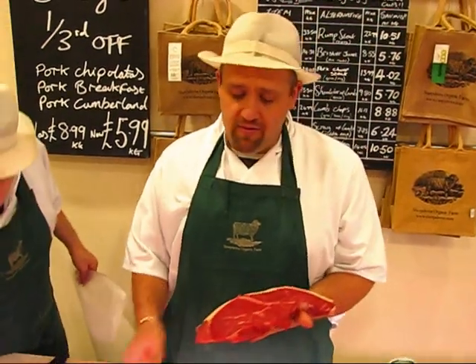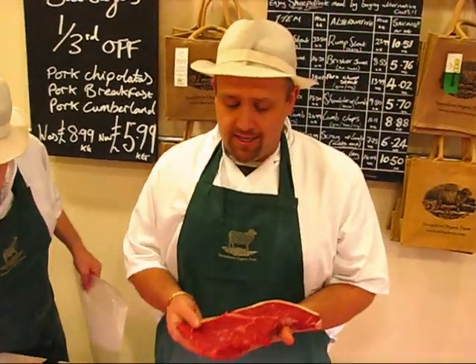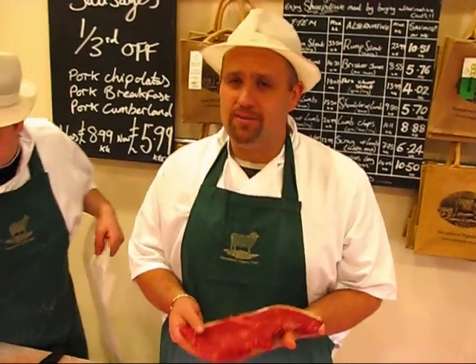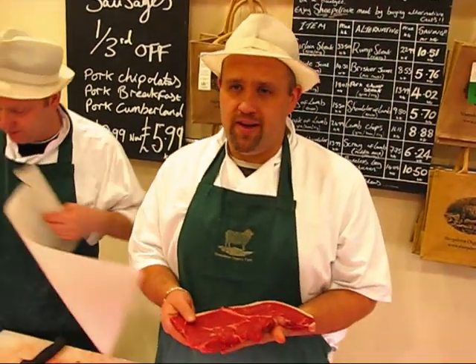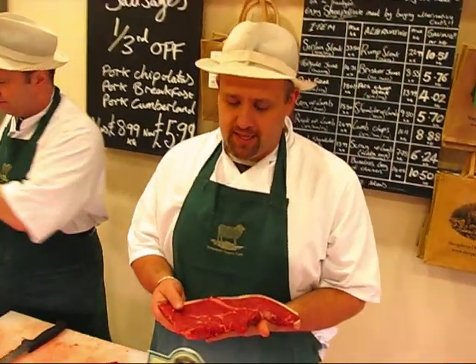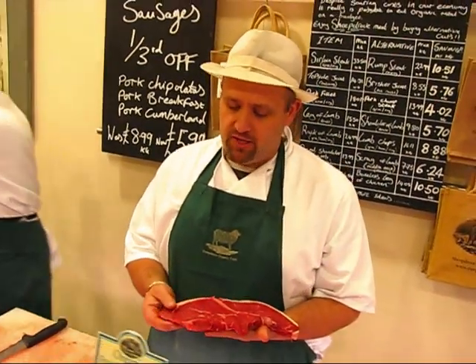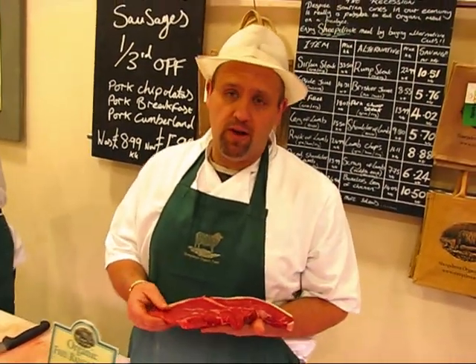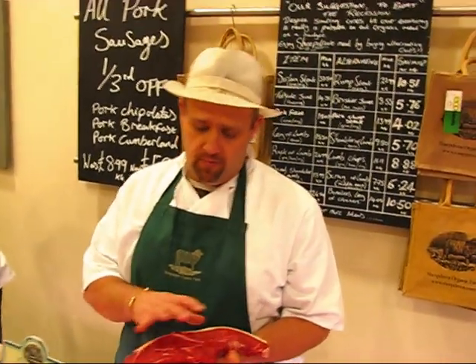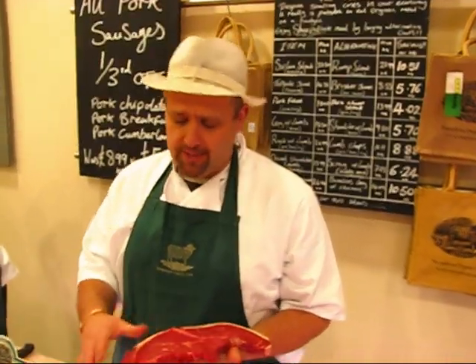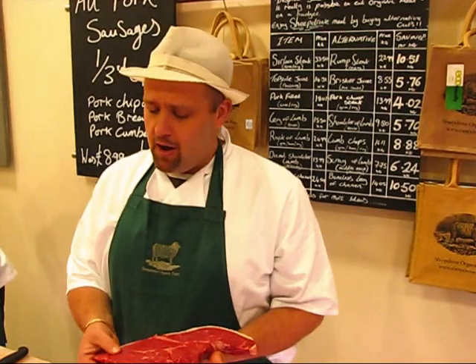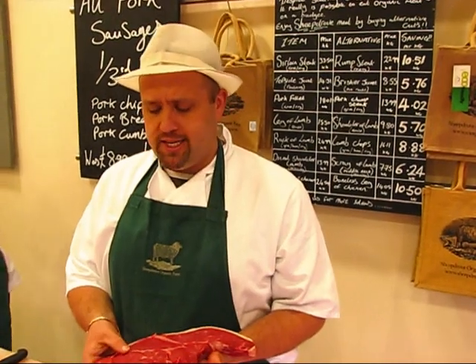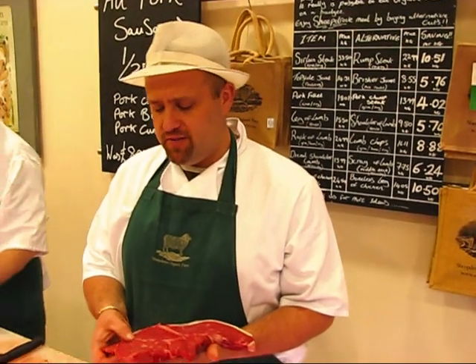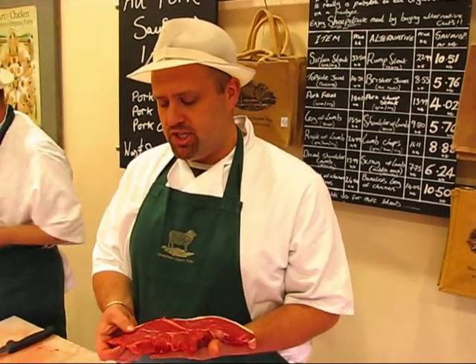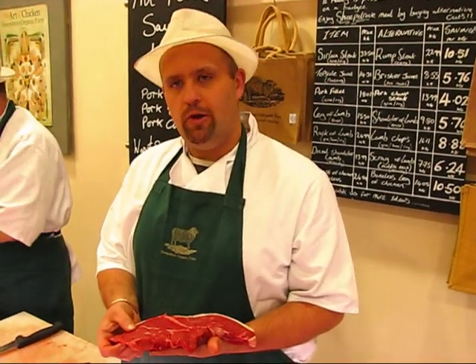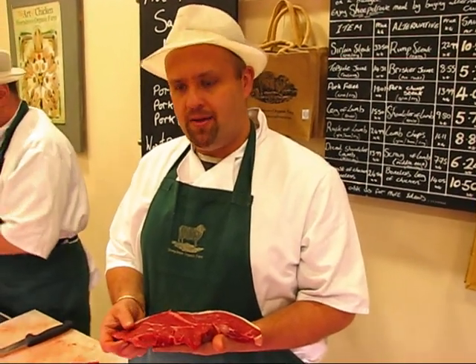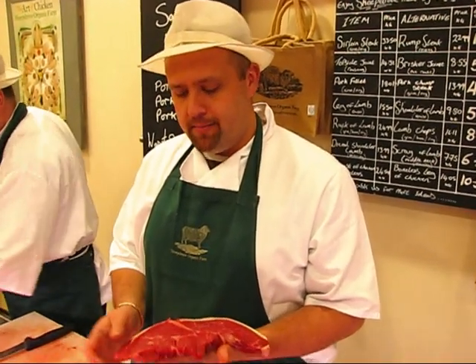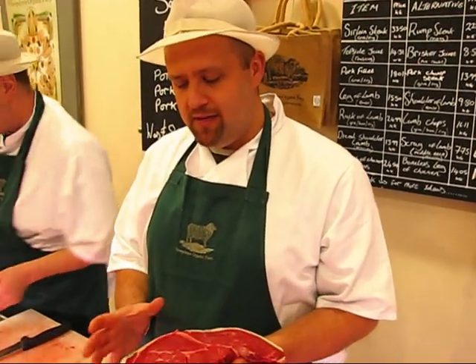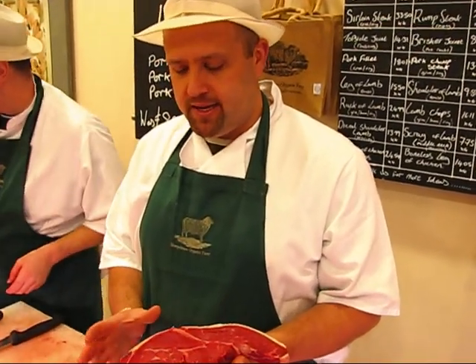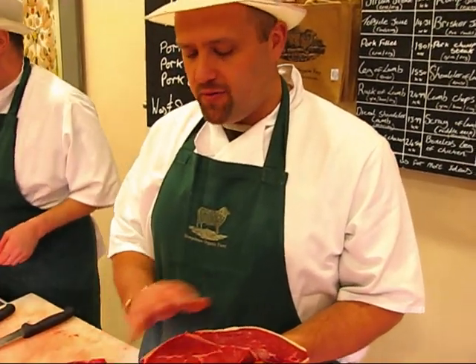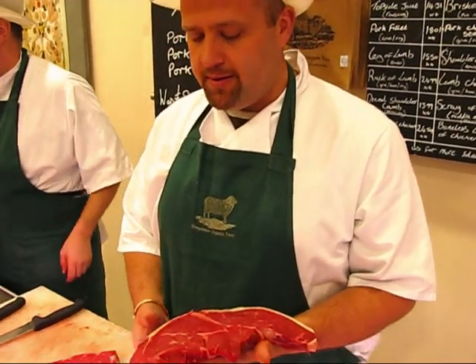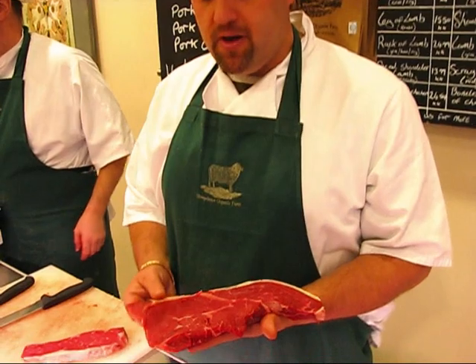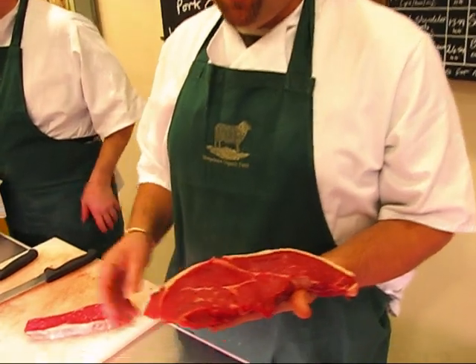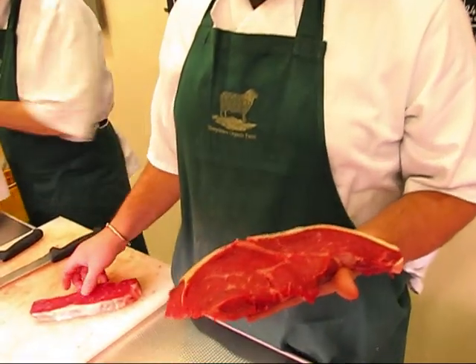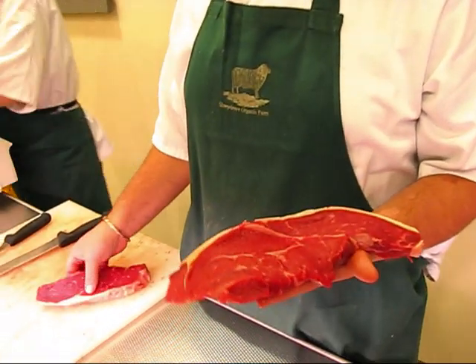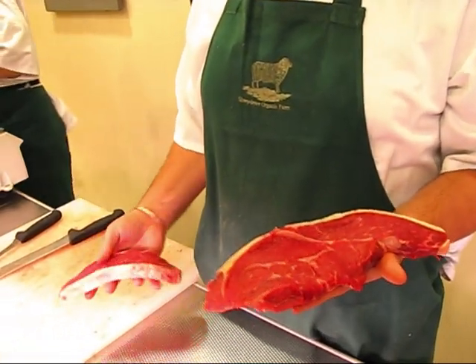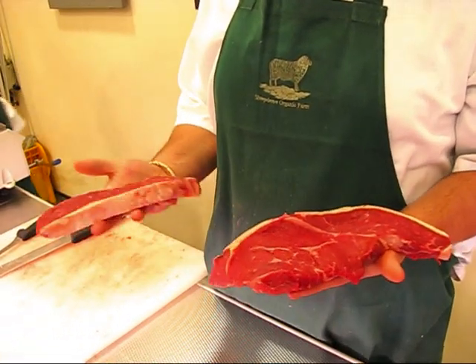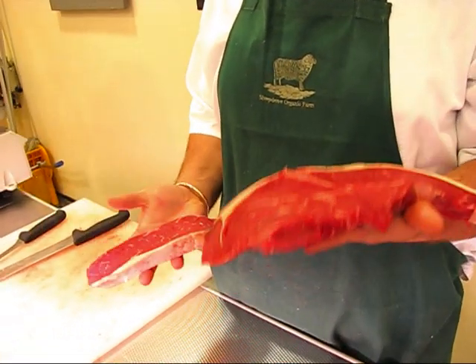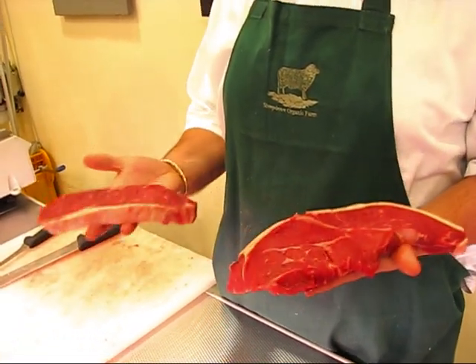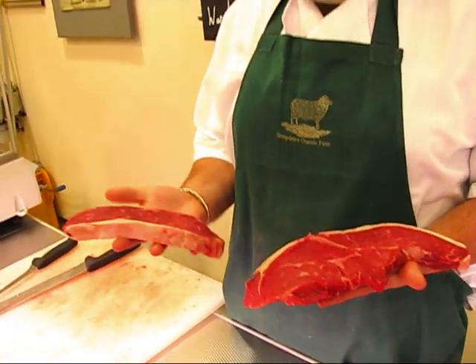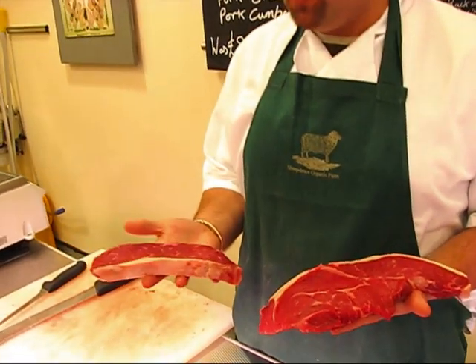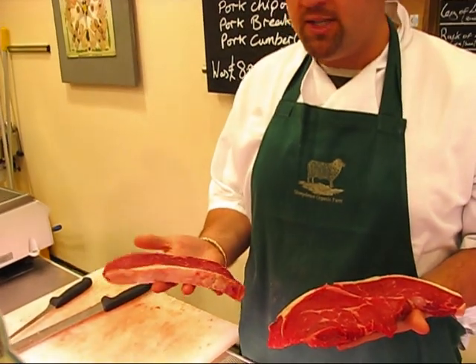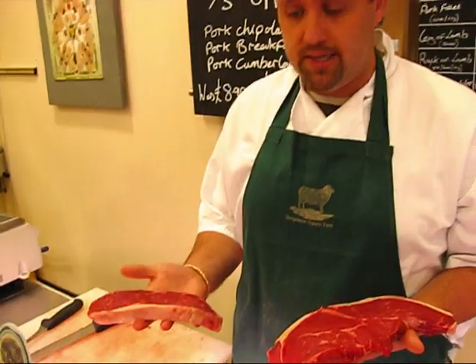Flavour-wise, absolutely fantastic. If it's fried, I always tend to give it just a gentle little pound out — makes it lovely and tender, fried, very, very good steak. So again, two thirds of the price of your normal sirloin steak.